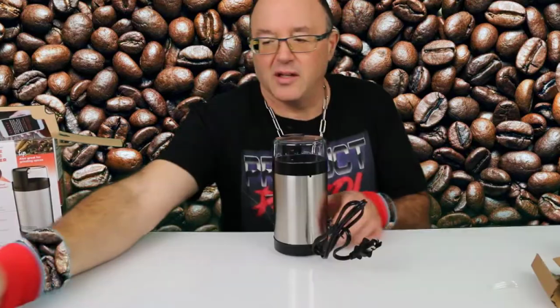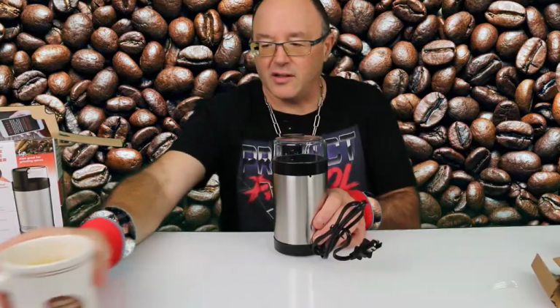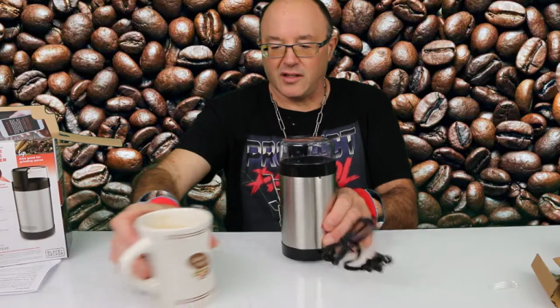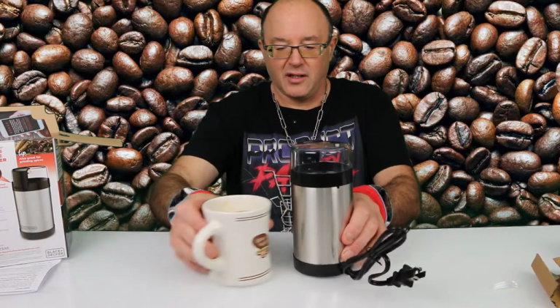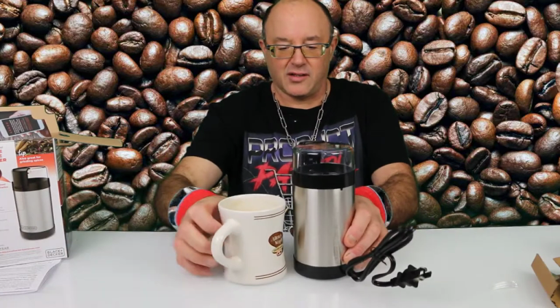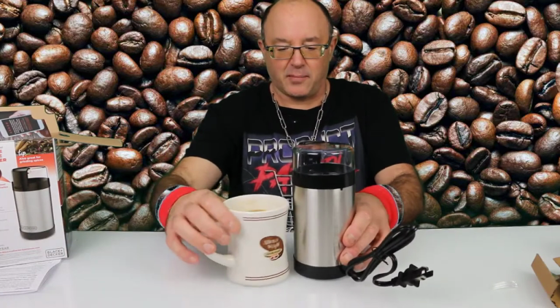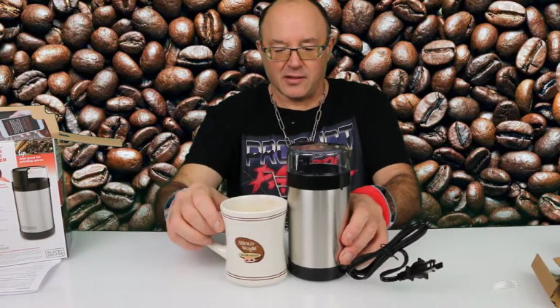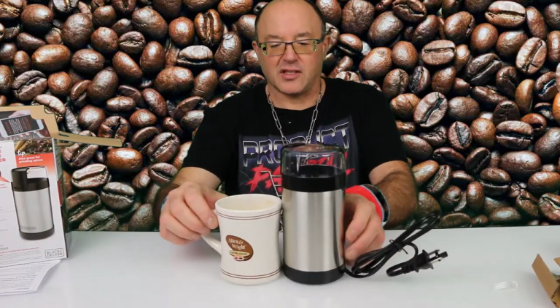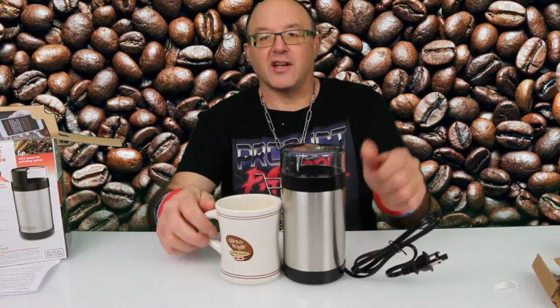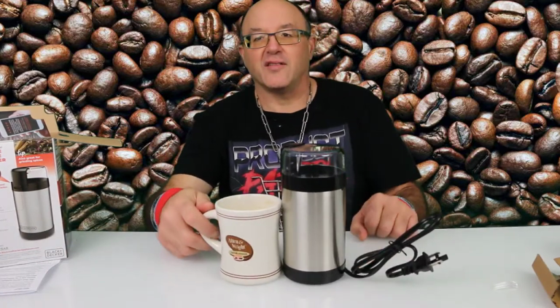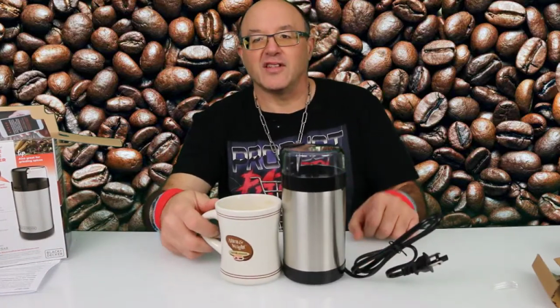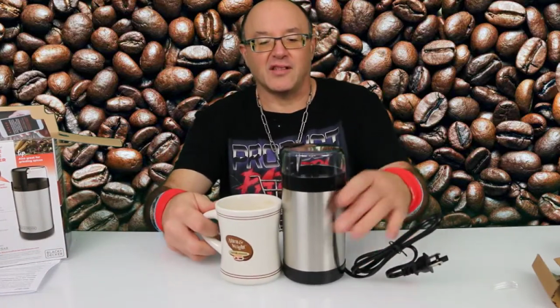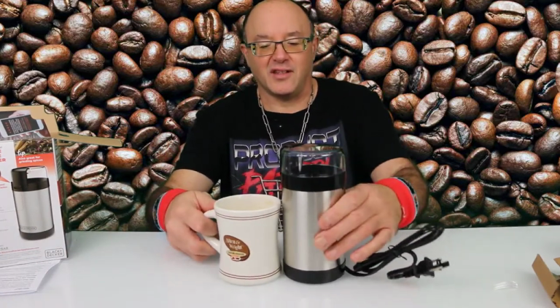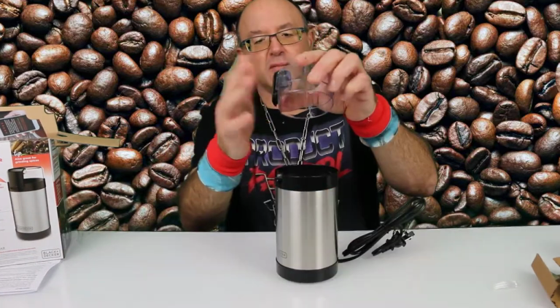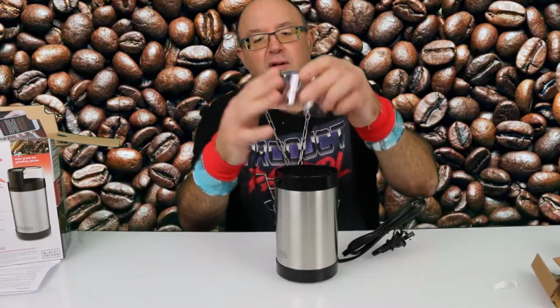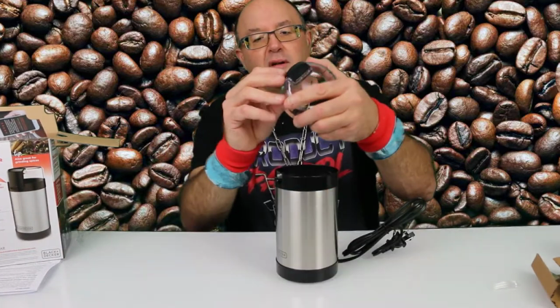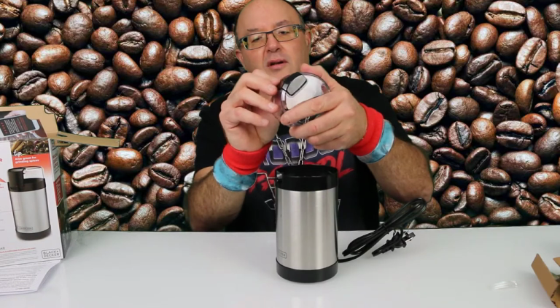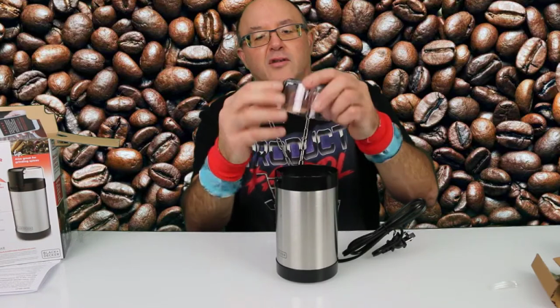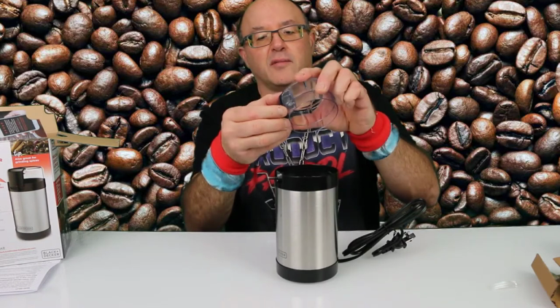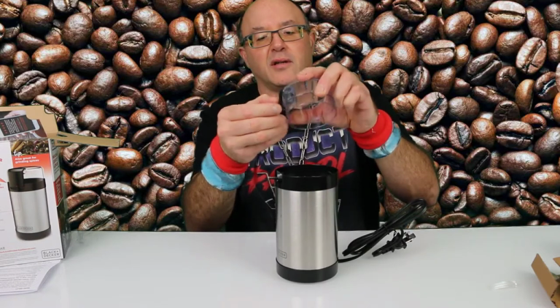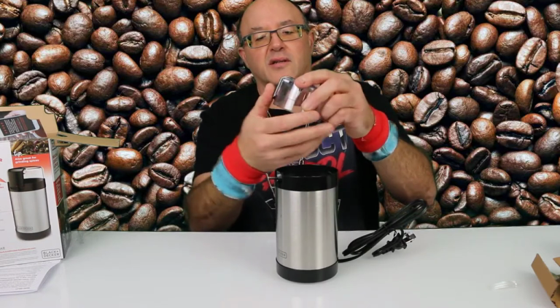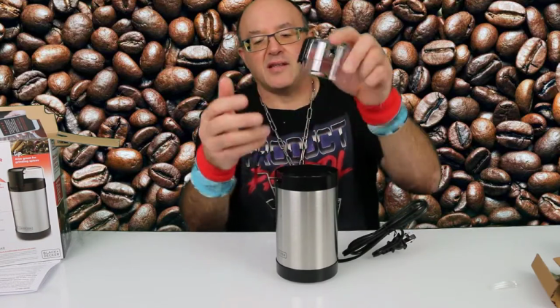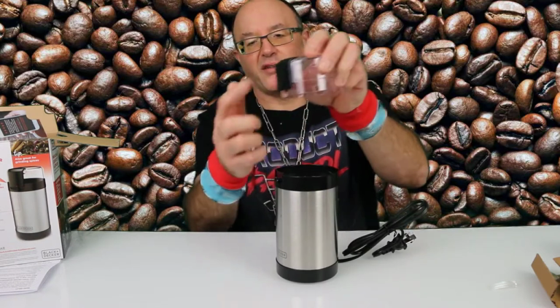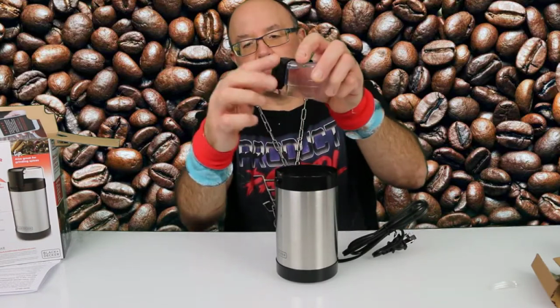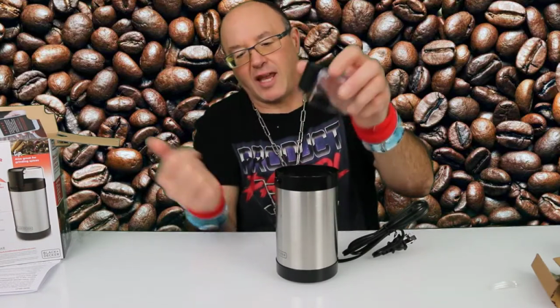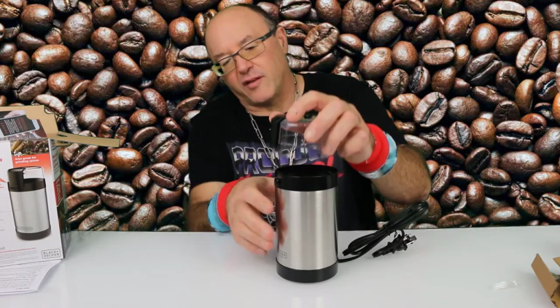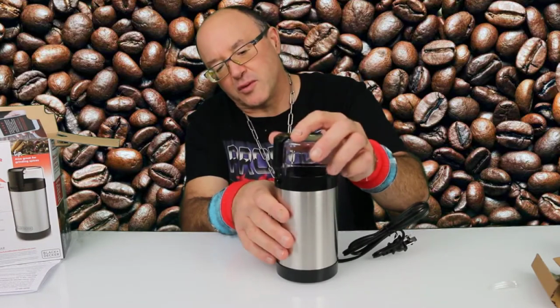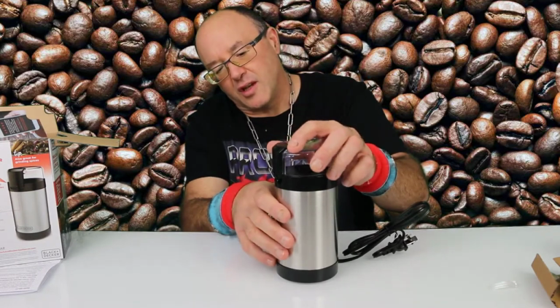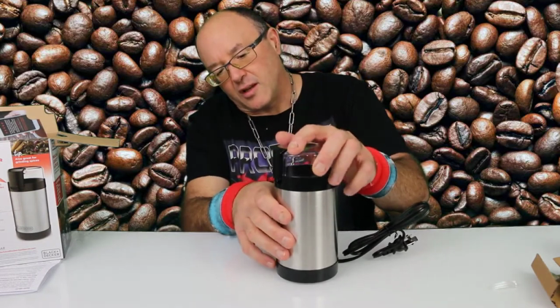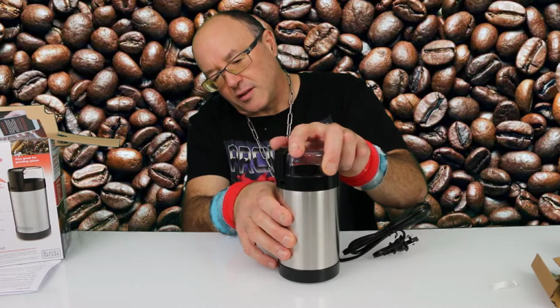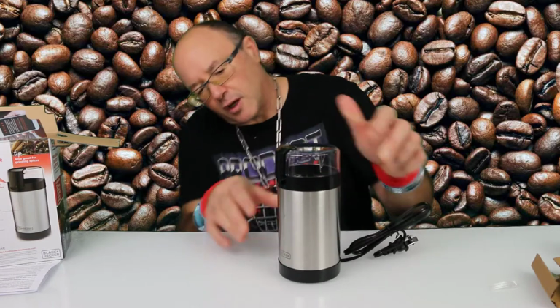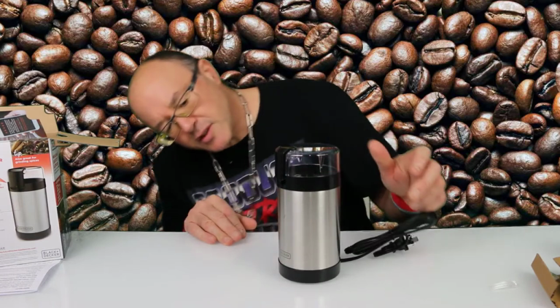Here's a cup so you have an idea of the size of it. Looks a little more sturdy. The button stays on there — the other one came off, which was a little bit cumbersome.